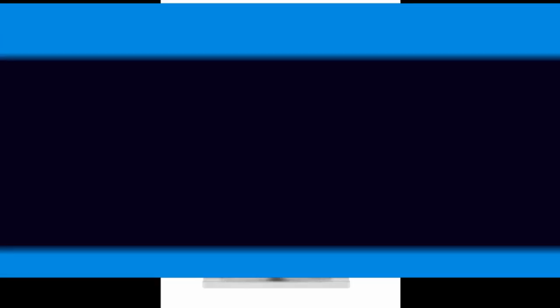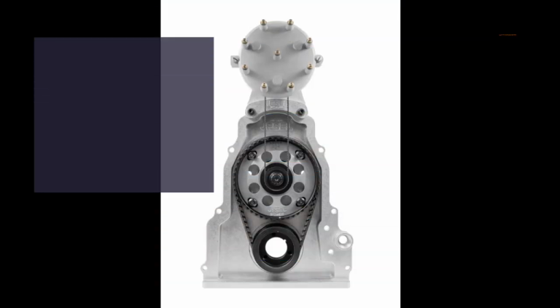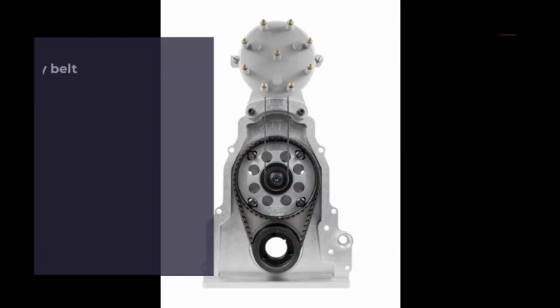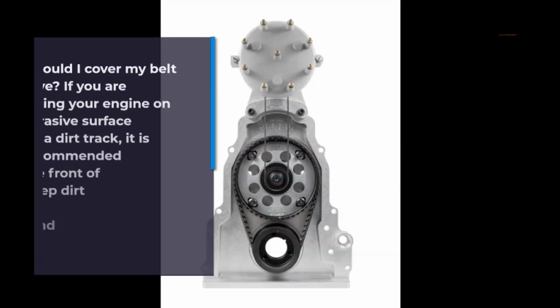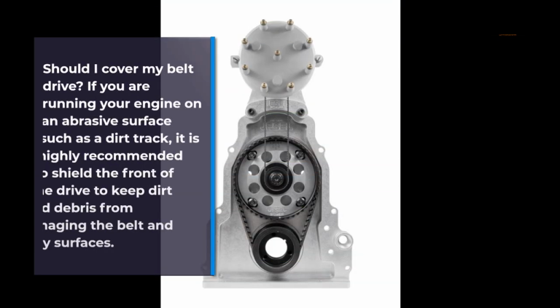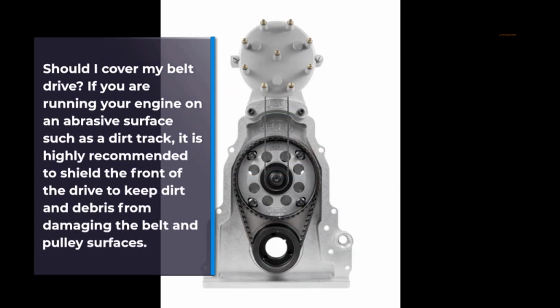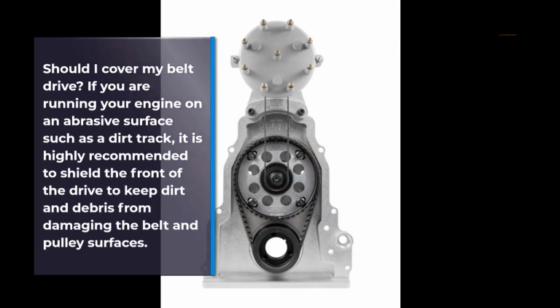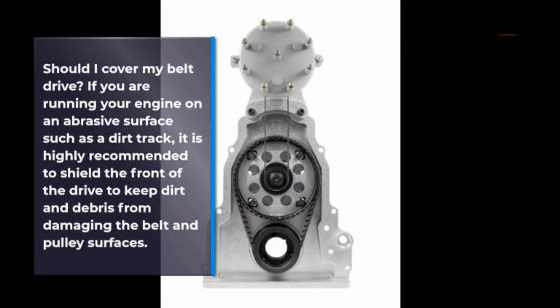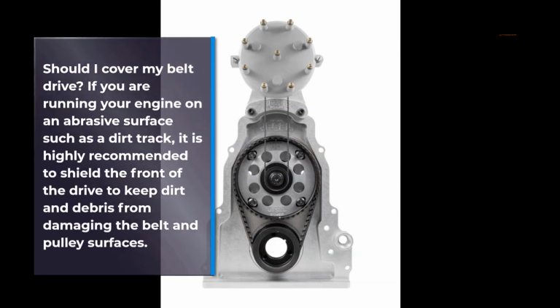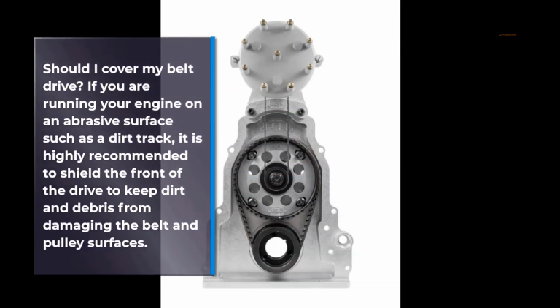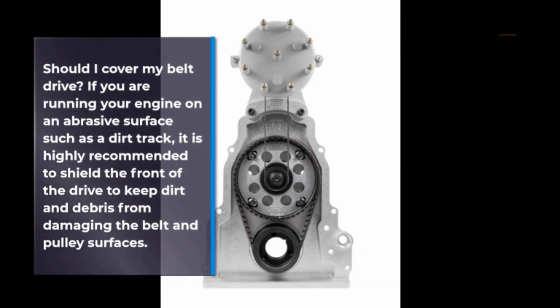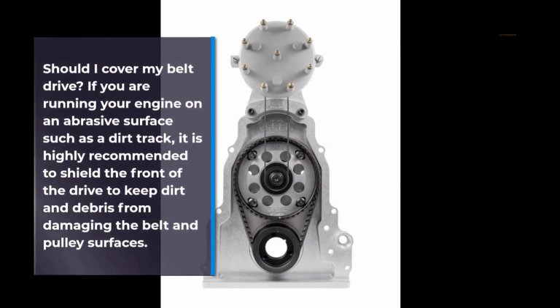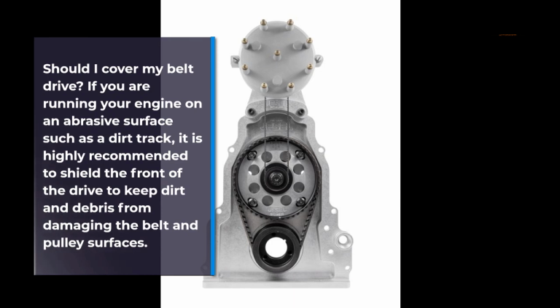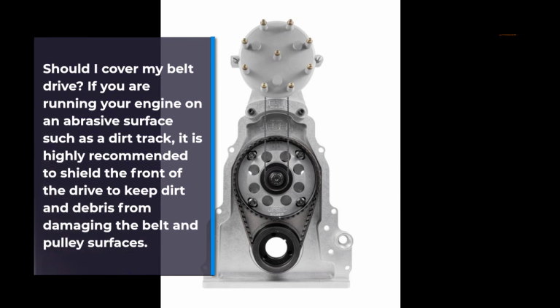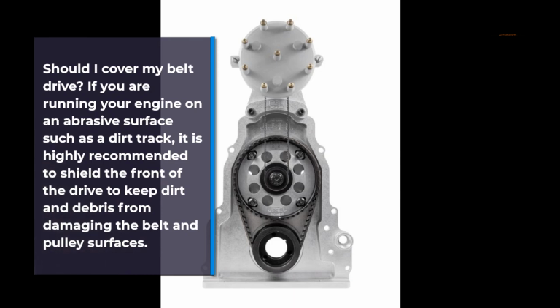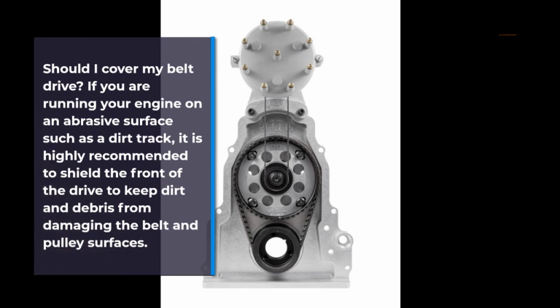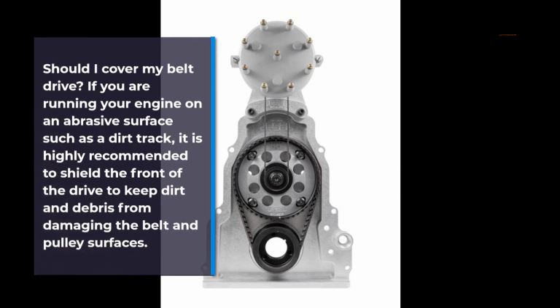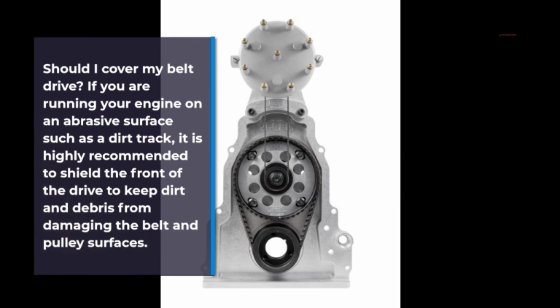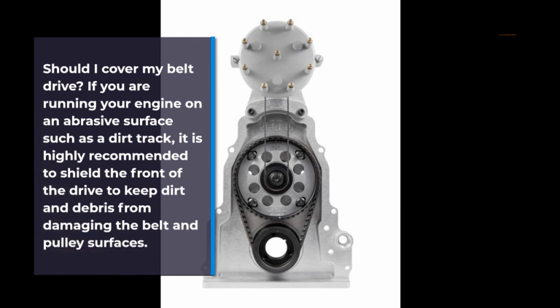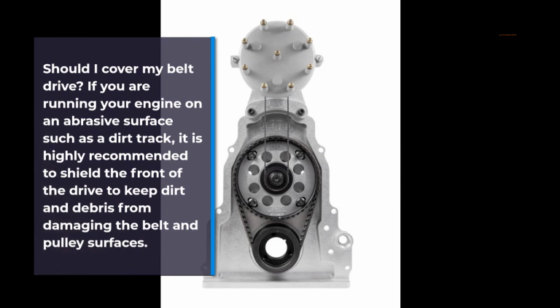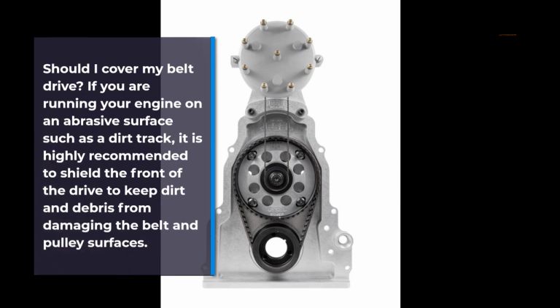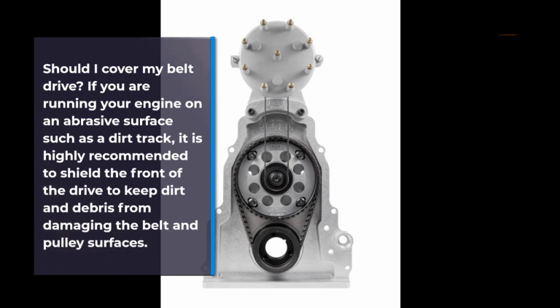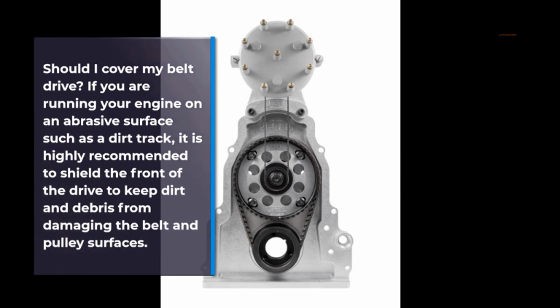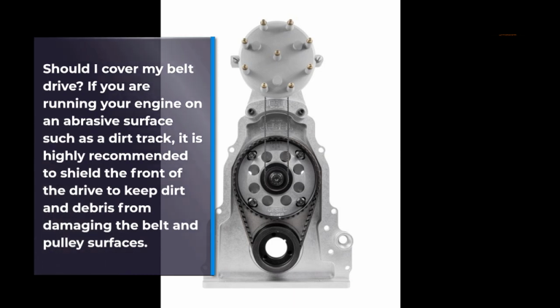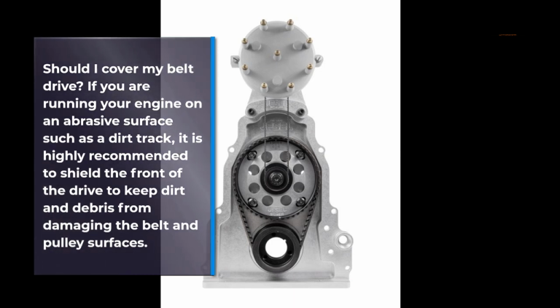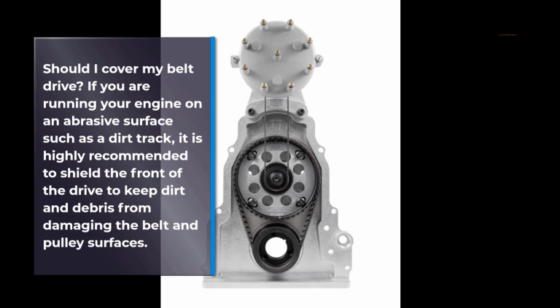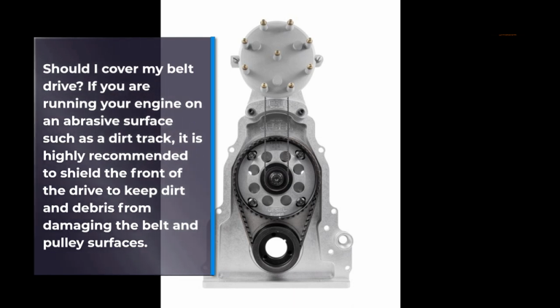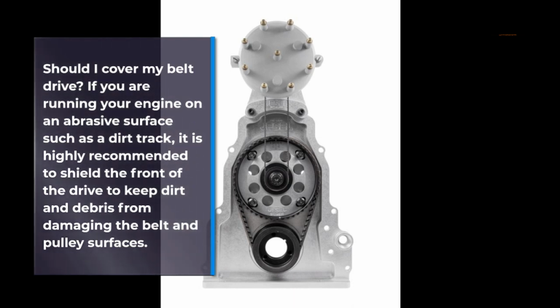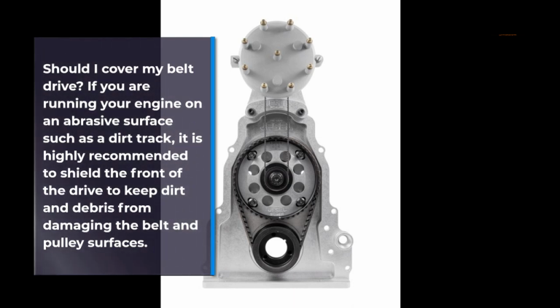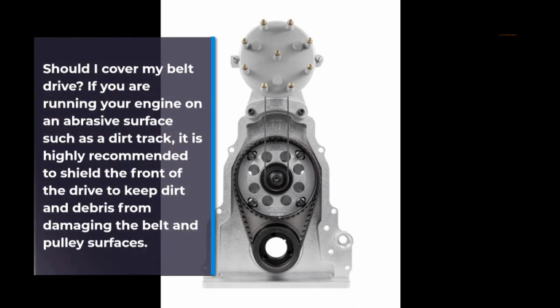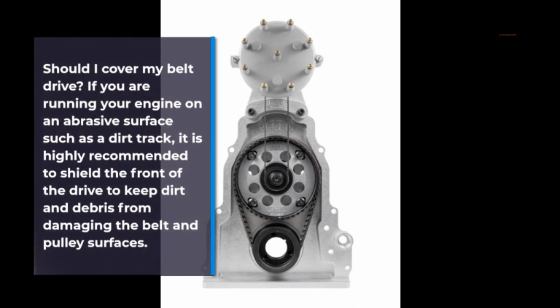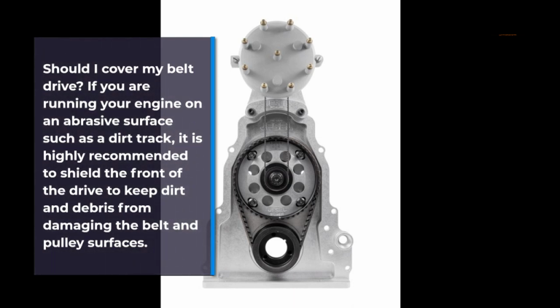Should I cover my belt drive? If you are running your engine on an abrasive surface such as a dirt track, it is highly recommended to shield the front of the drive to keep dirt and debris from damaging the belt and pulley surfaces.